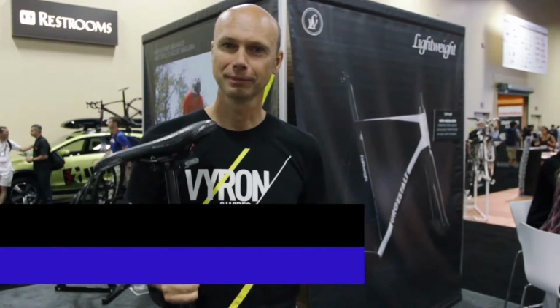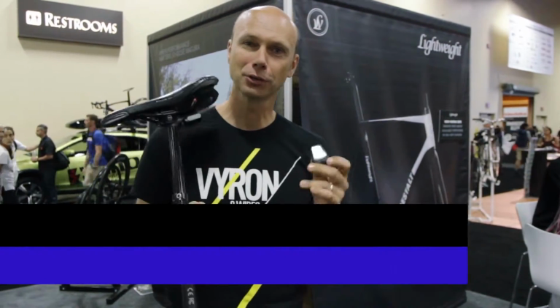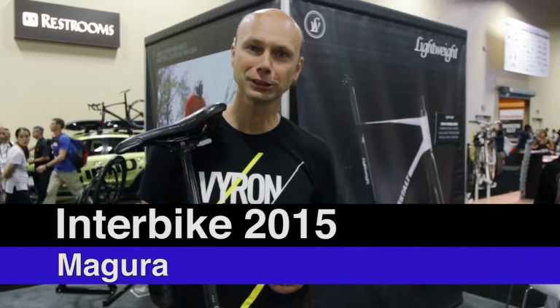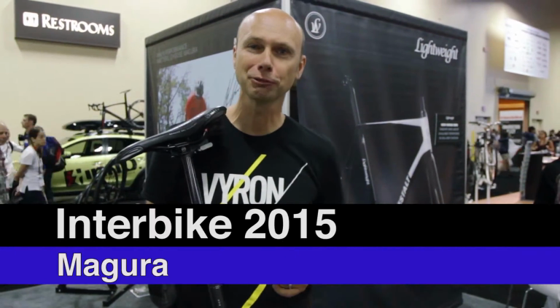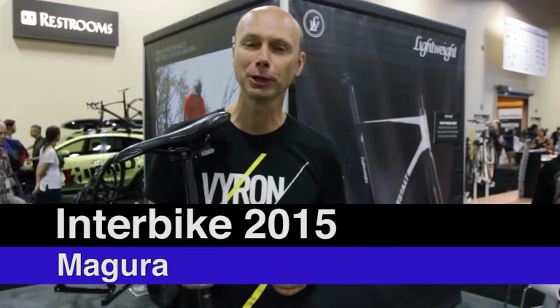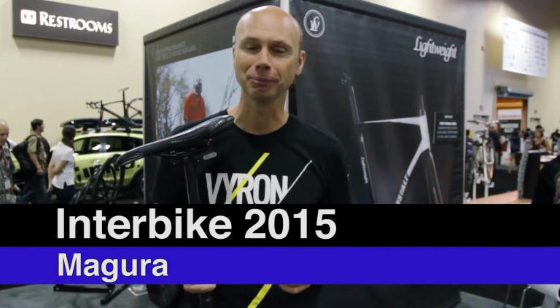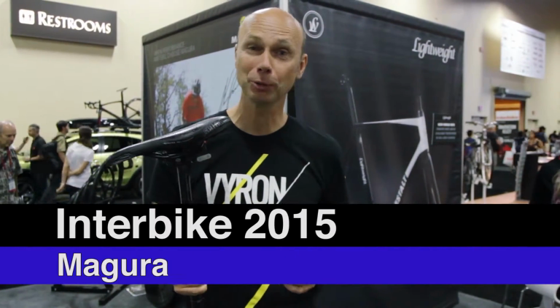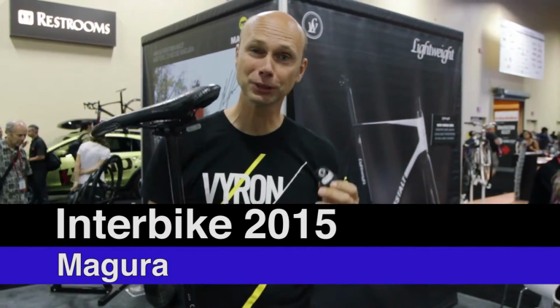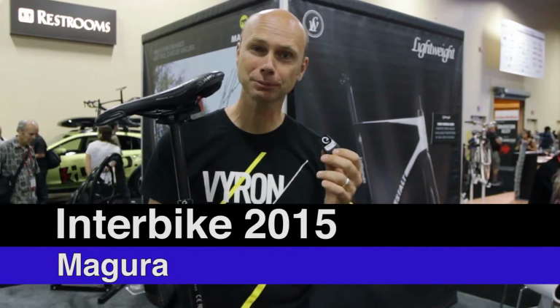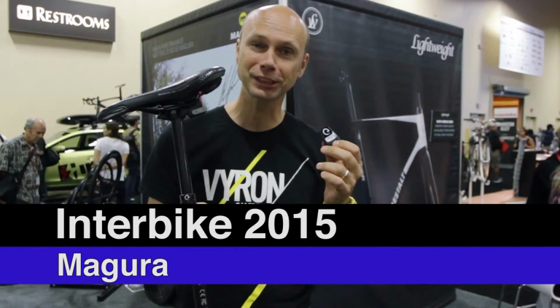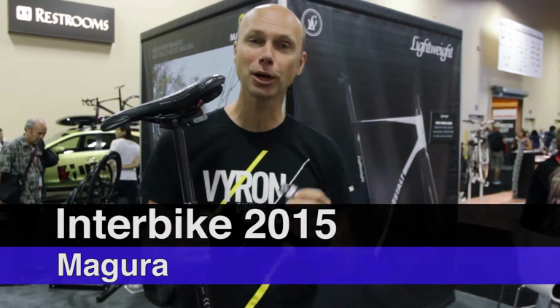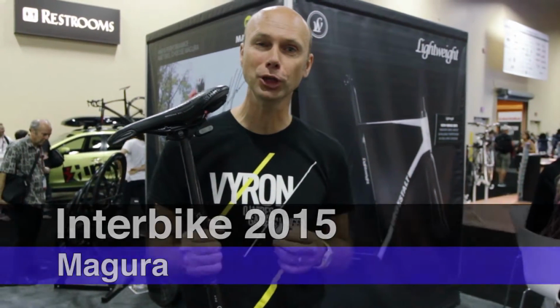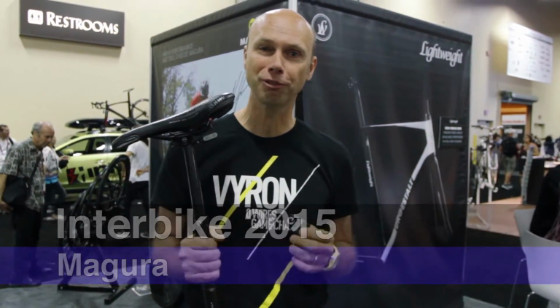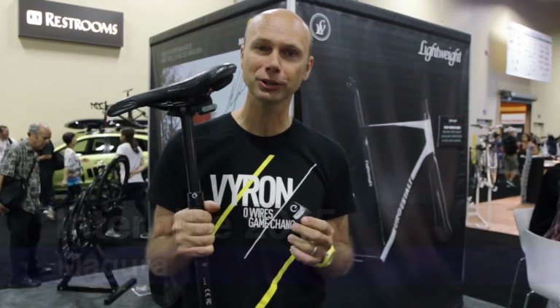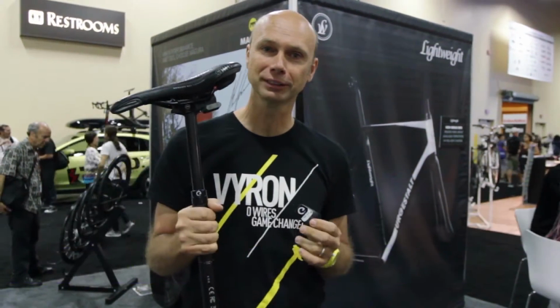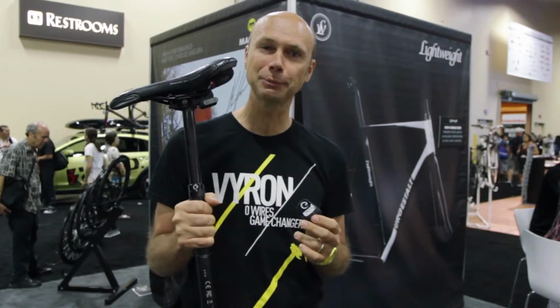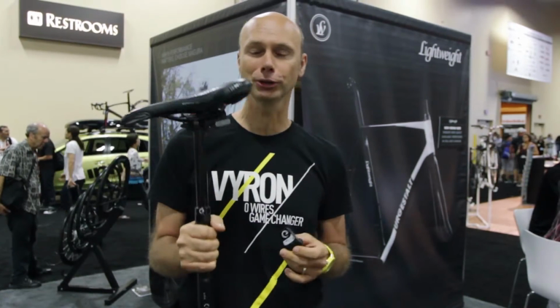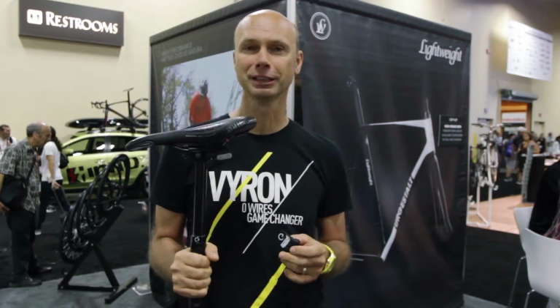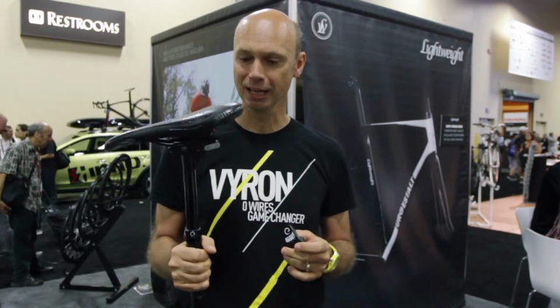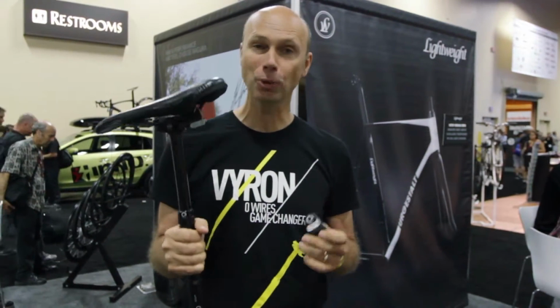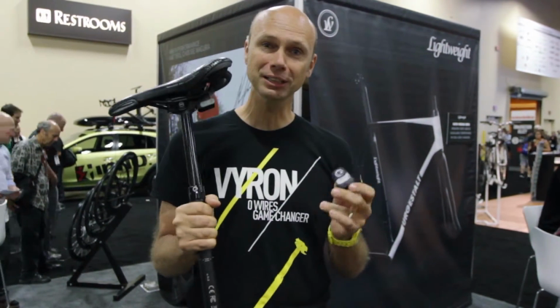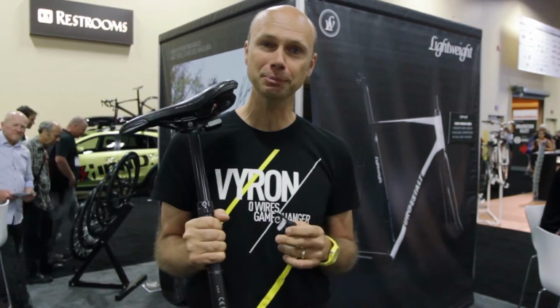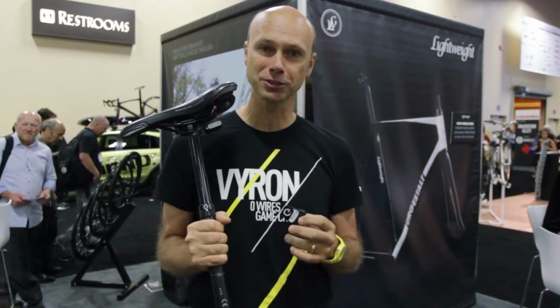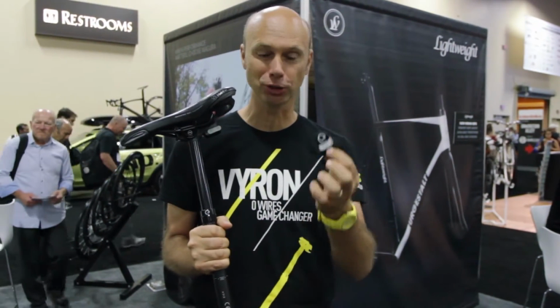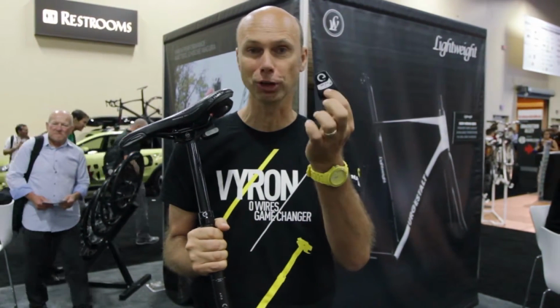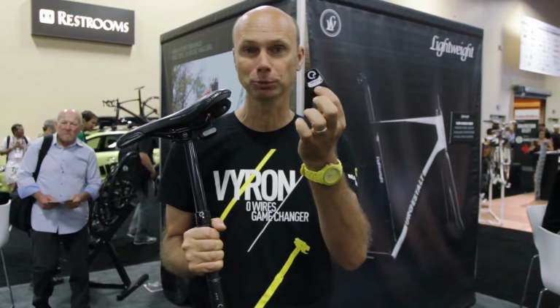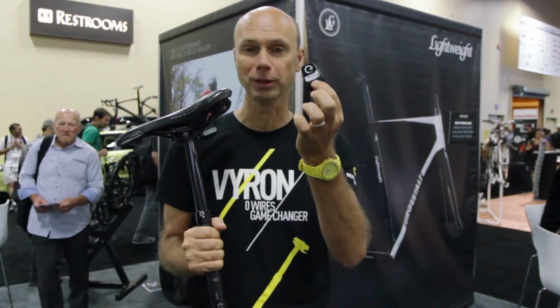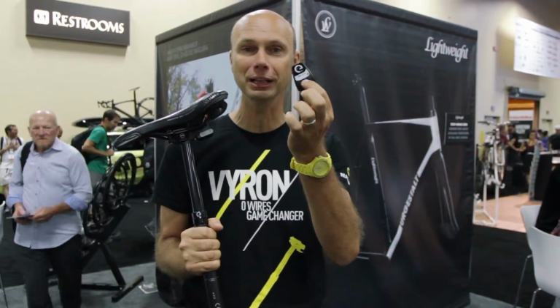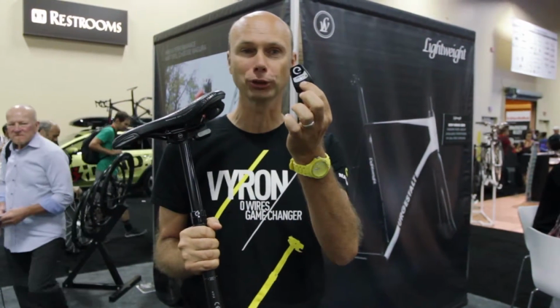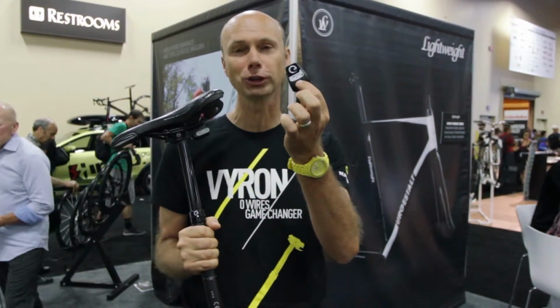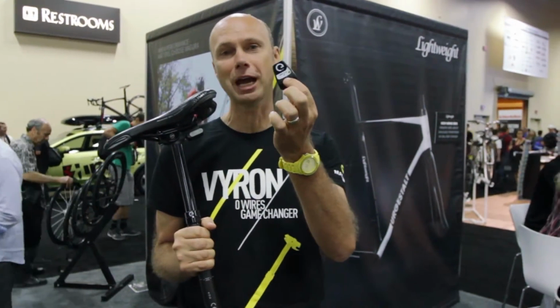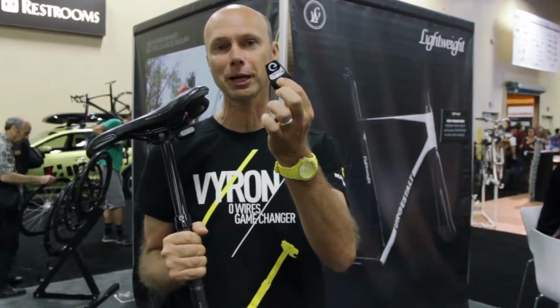Hello, this is Stefan from Agura. I want to present you our new Viren seat post. It's a wireless seat post that's controlled with a wireless controller on the handlebar.